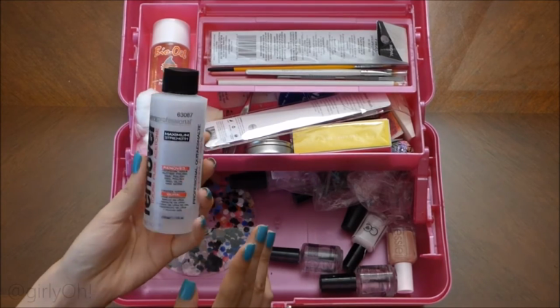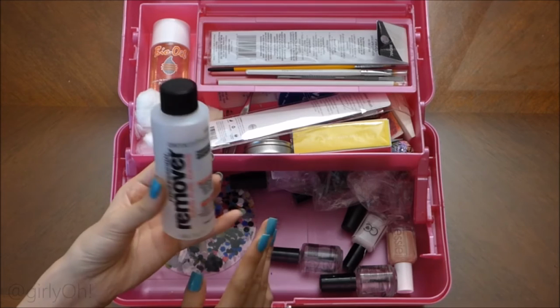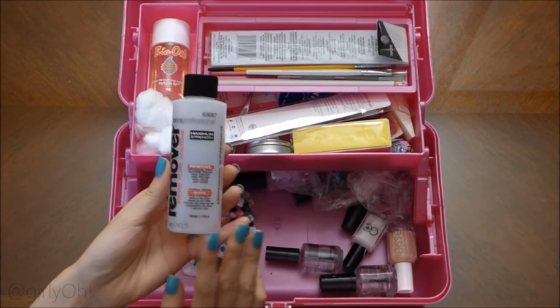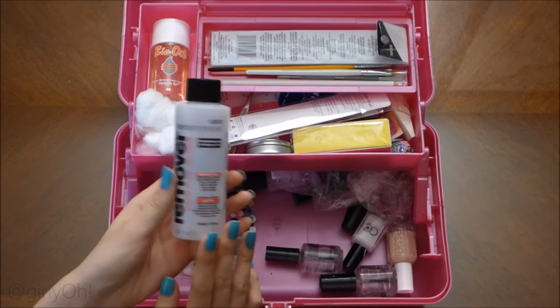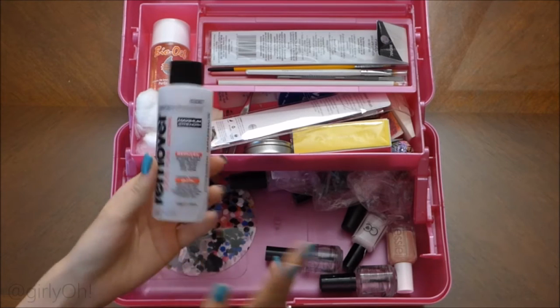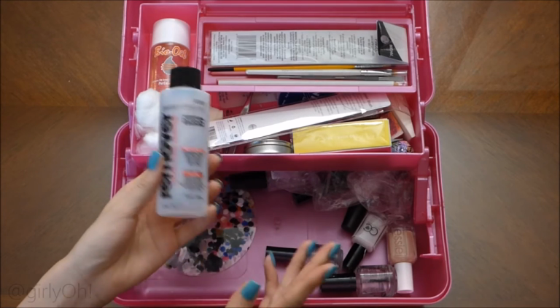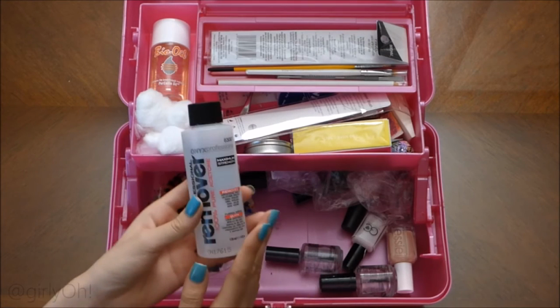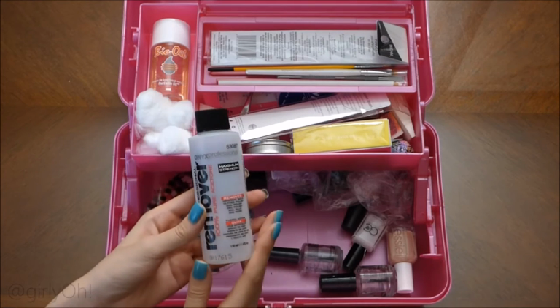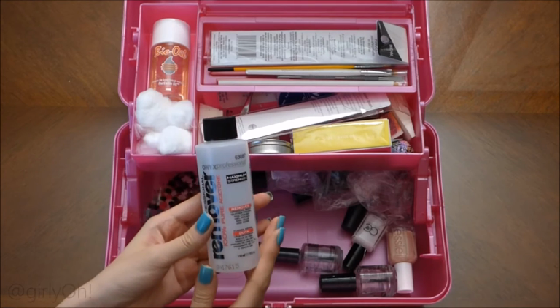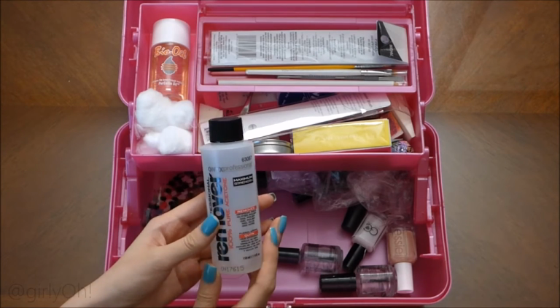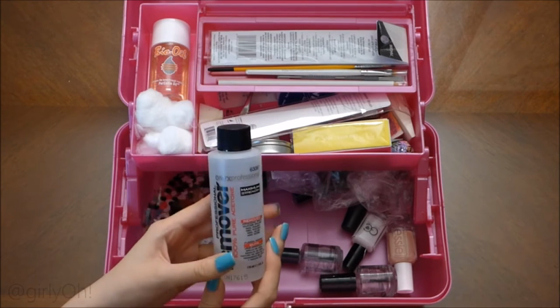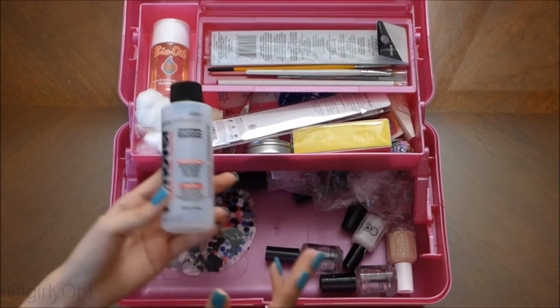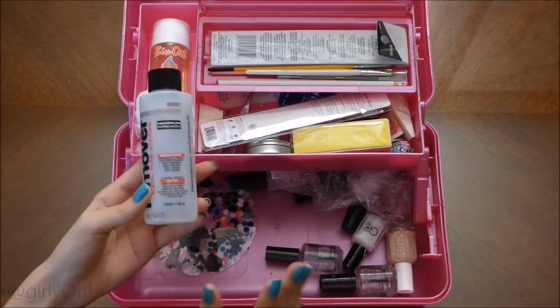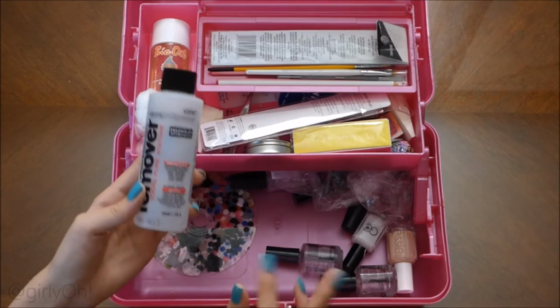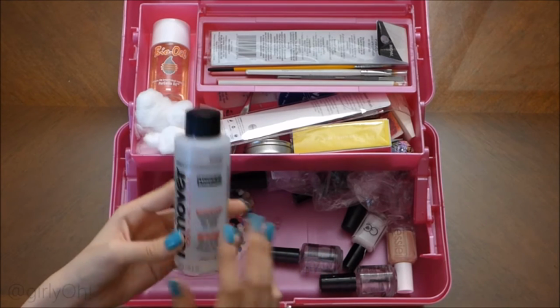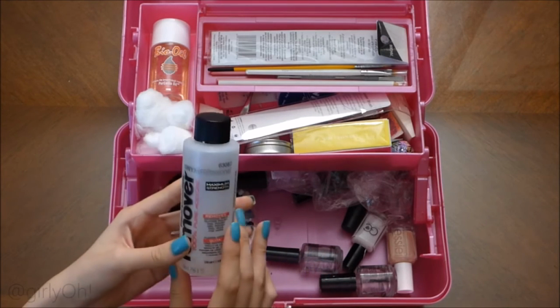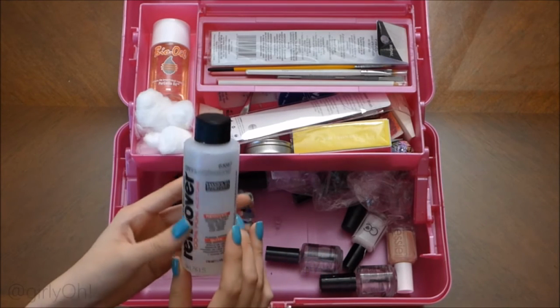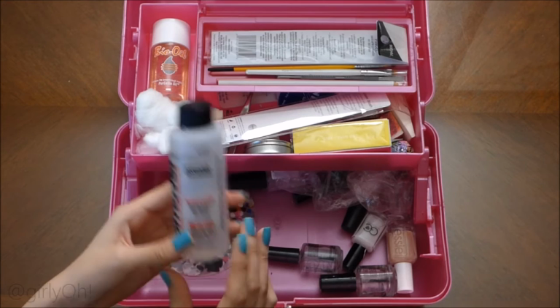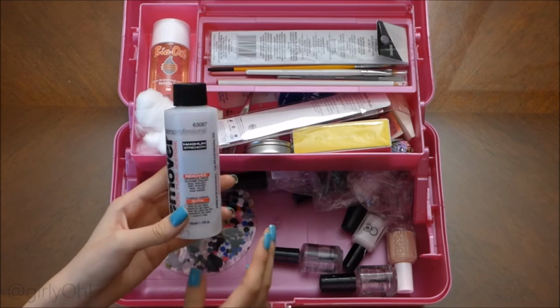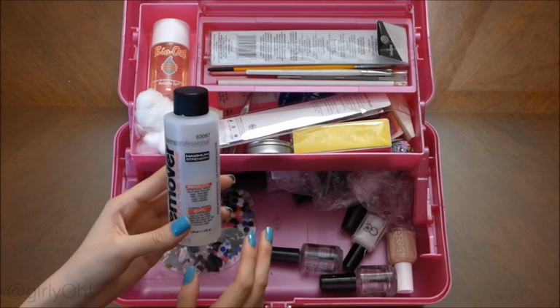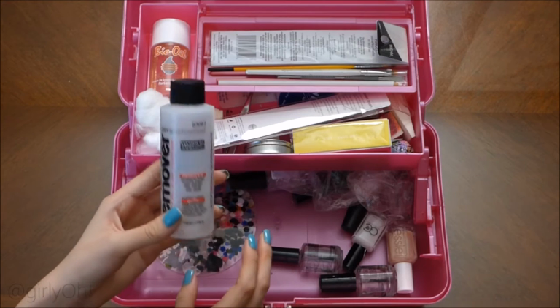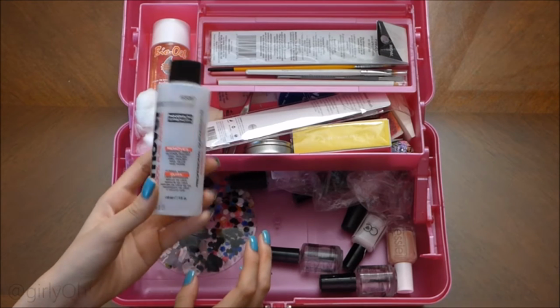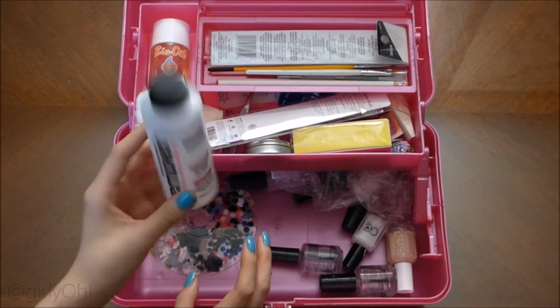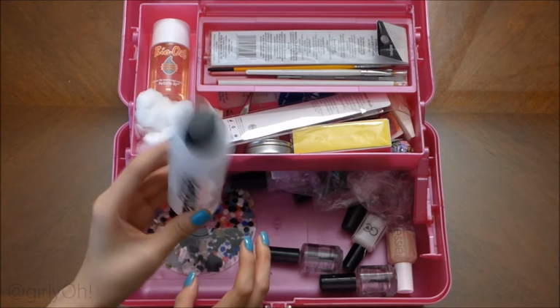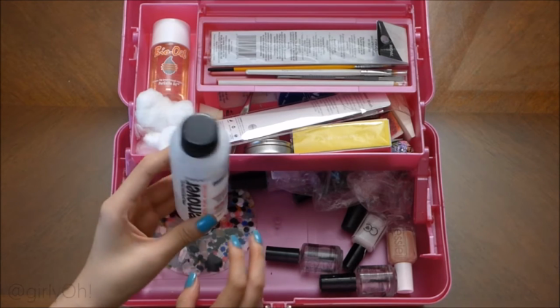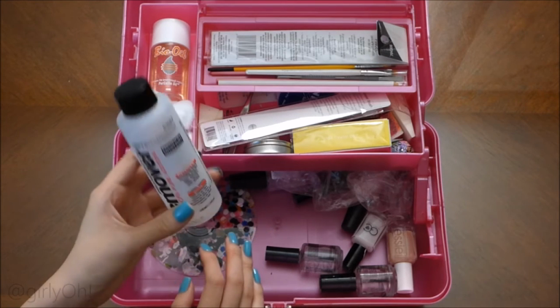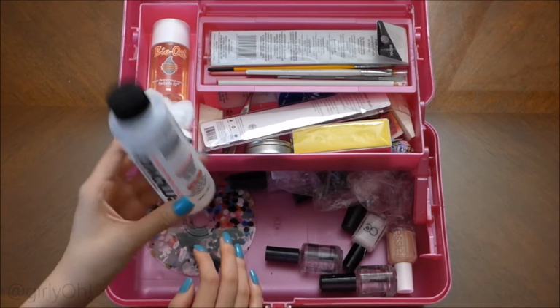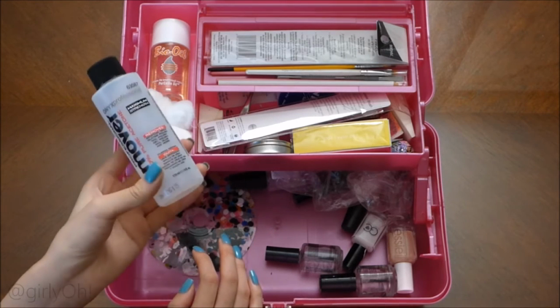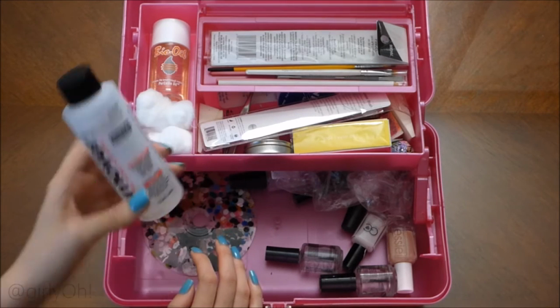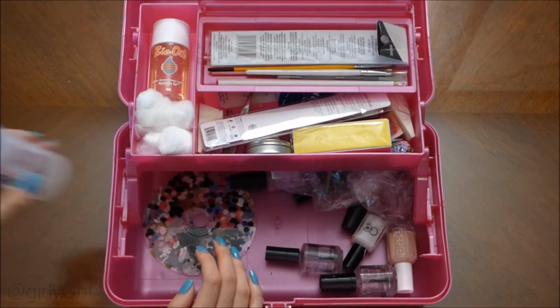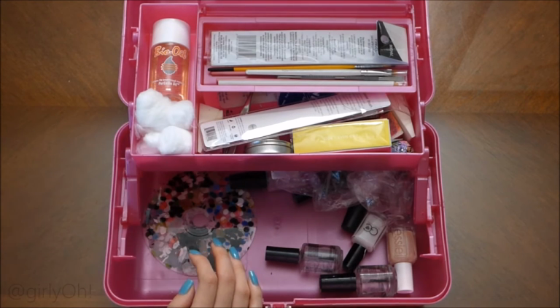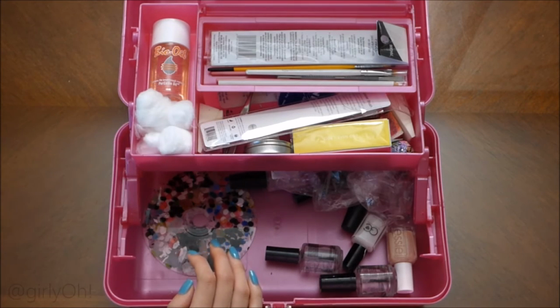I've also tried the one from Sally's. I think I like the one from Sally's slightly better, but I just needed one so I got this one.